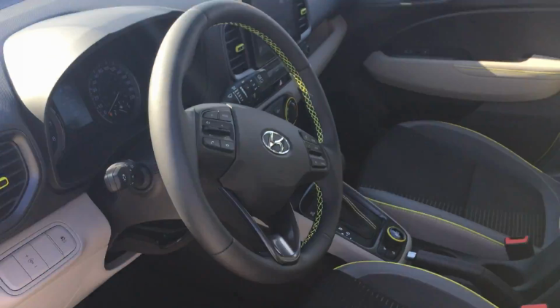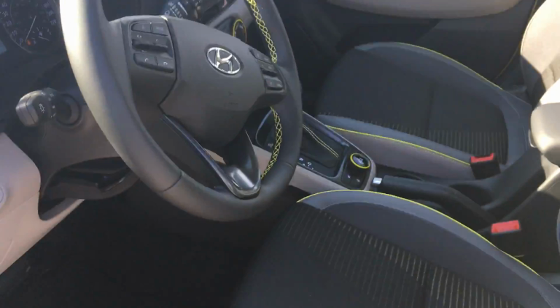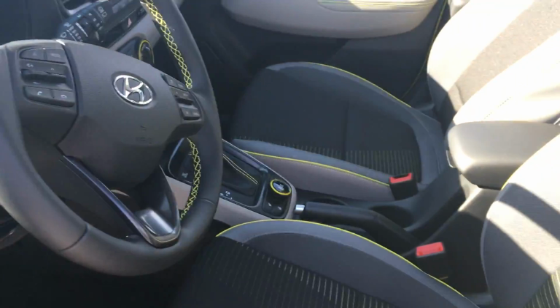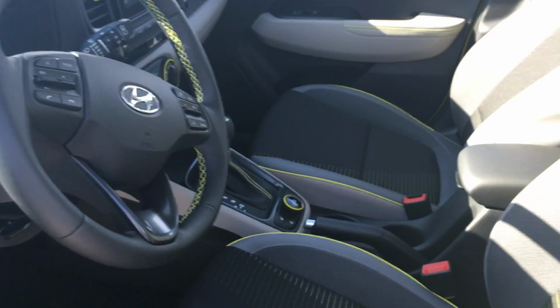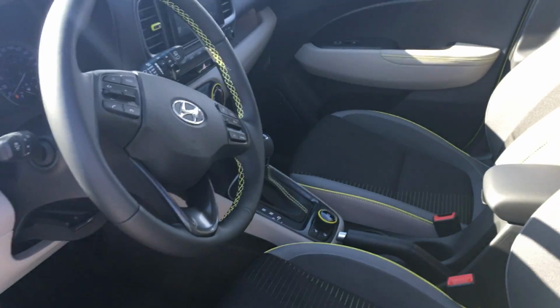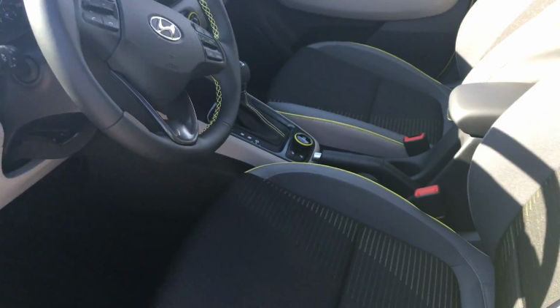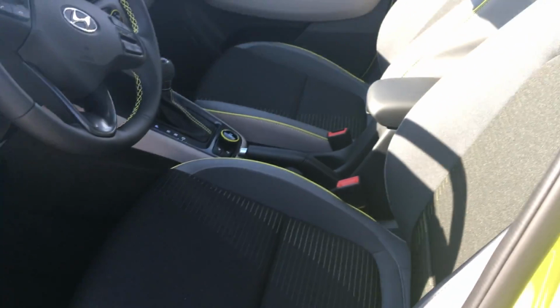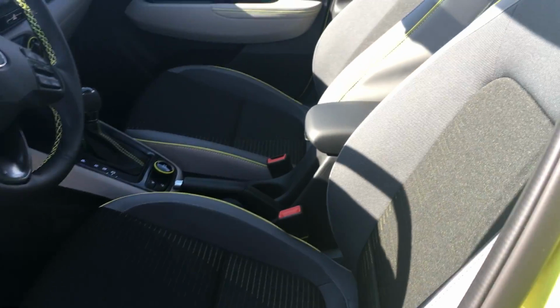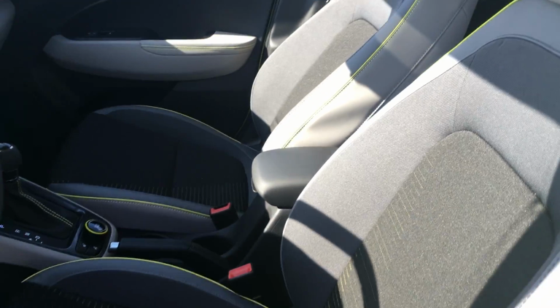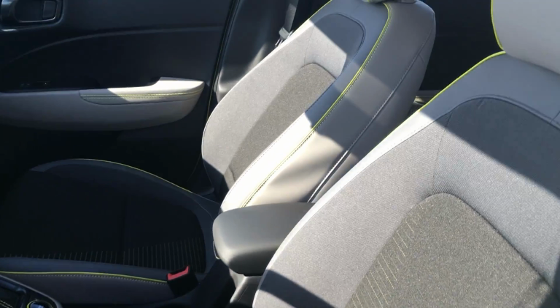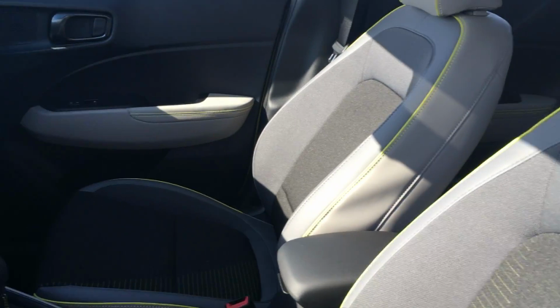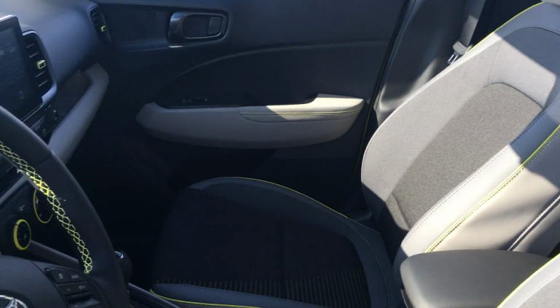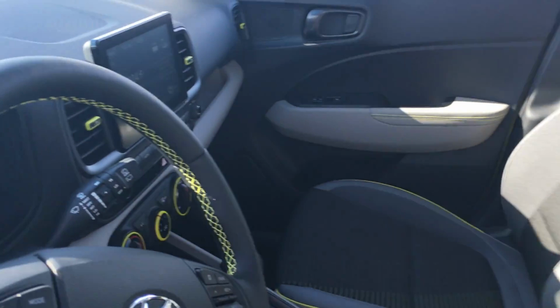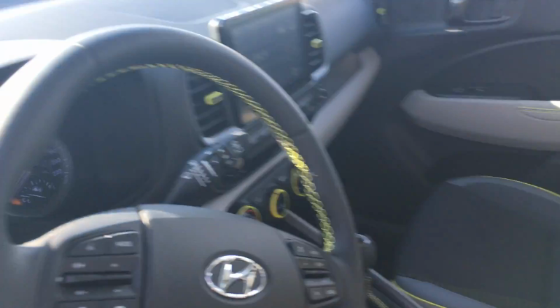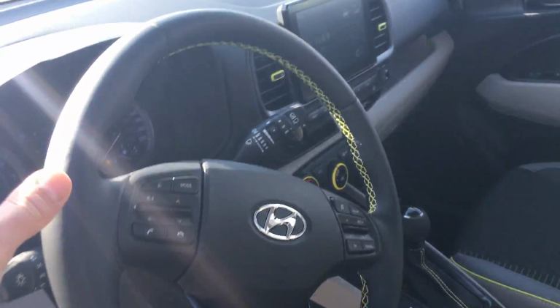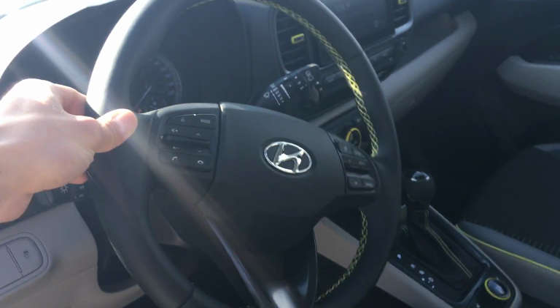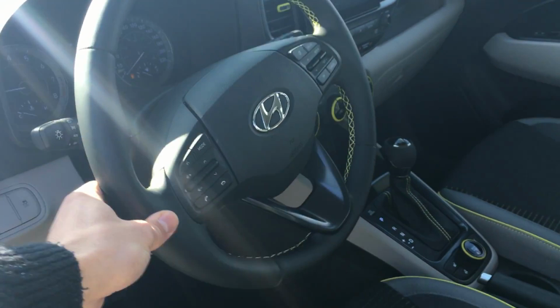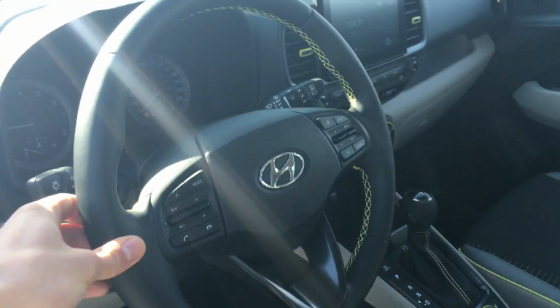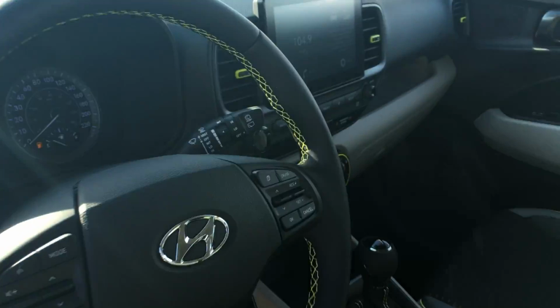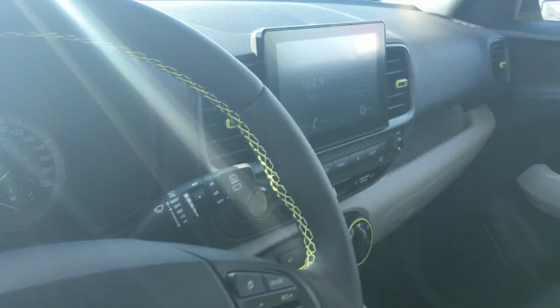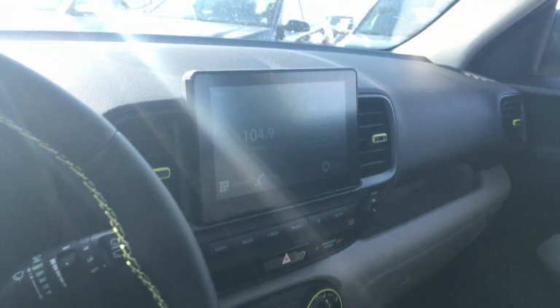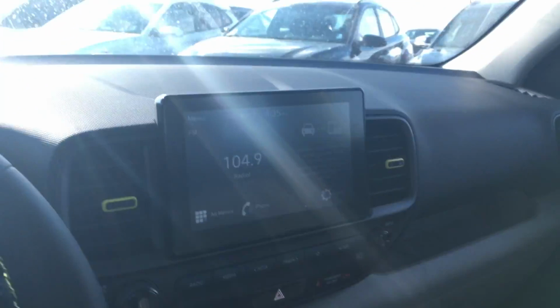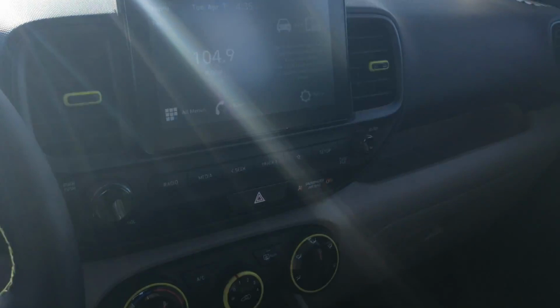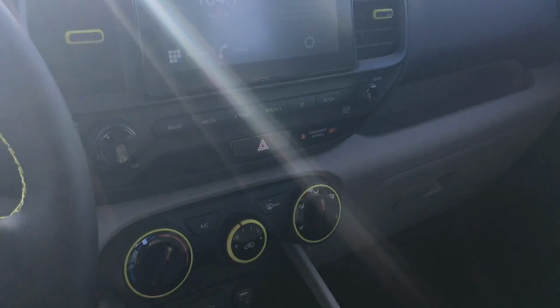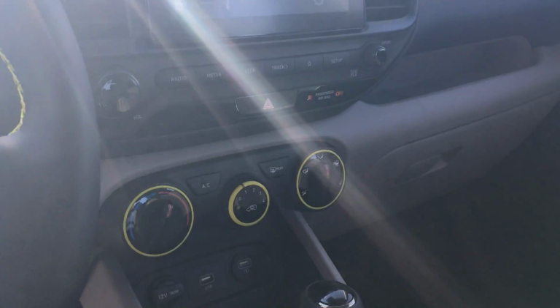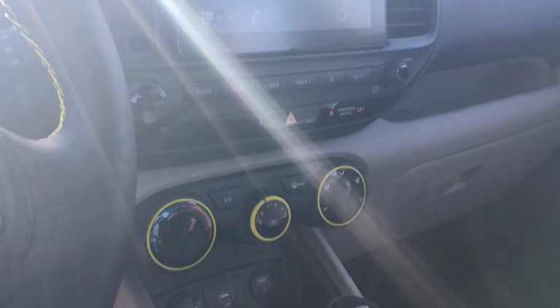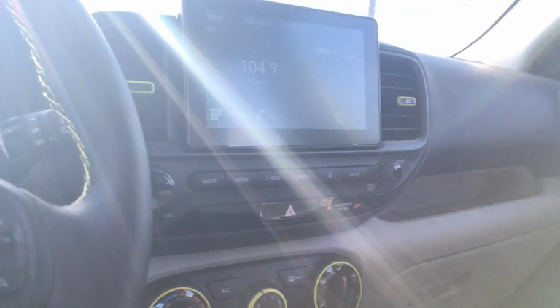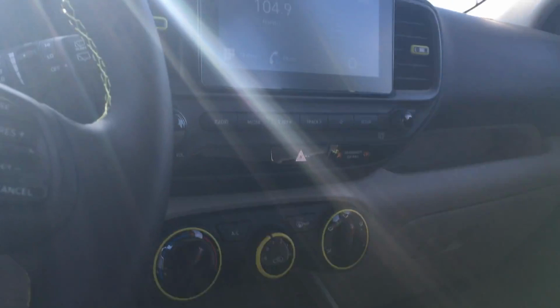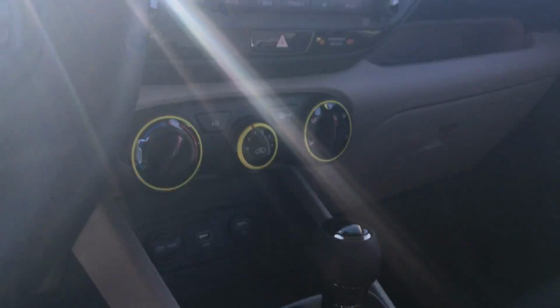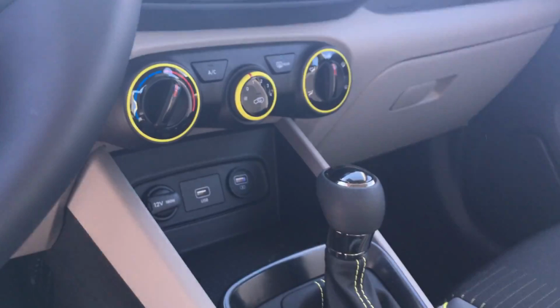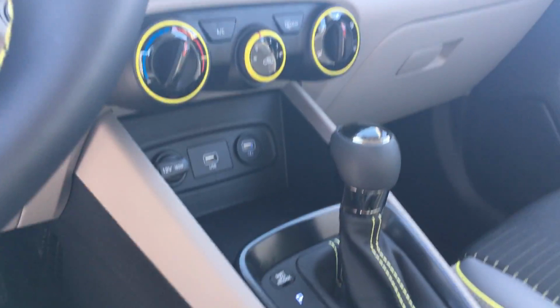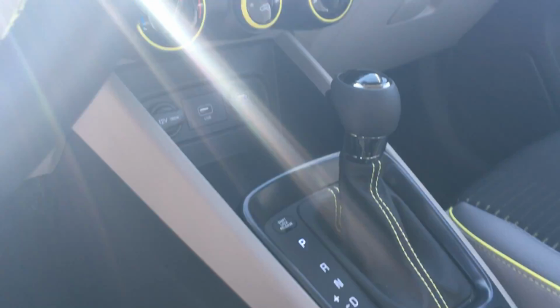Inside the vehicle, as you can see, you have a really nice quad seating. It has come with heated seats, heated steering wheel, all your trim tones. You do have your cruise control, Bluetooth options, big touch screen, backup camera, Apple CarPlay, and all your heating options.